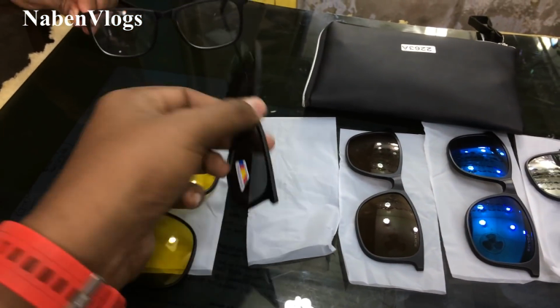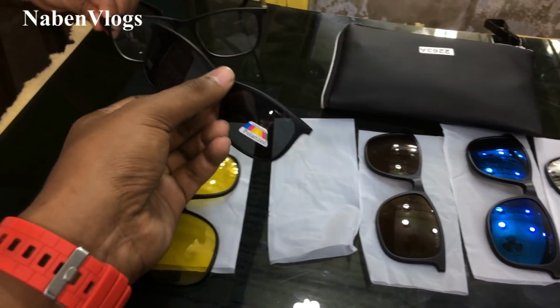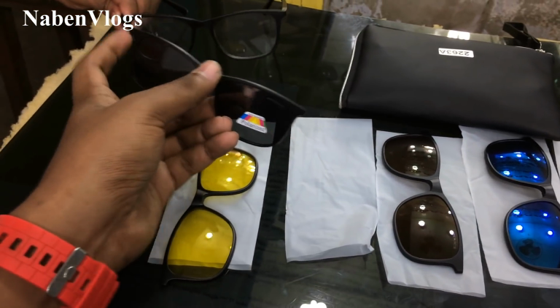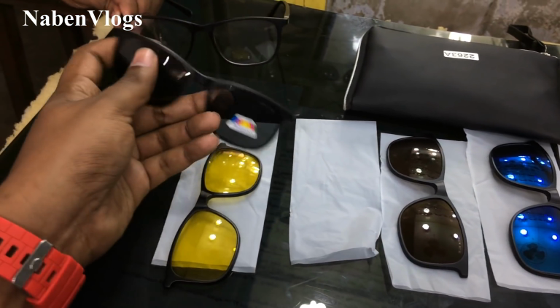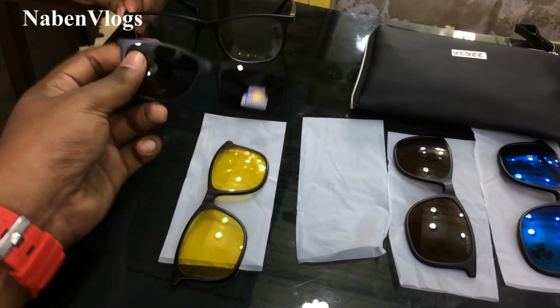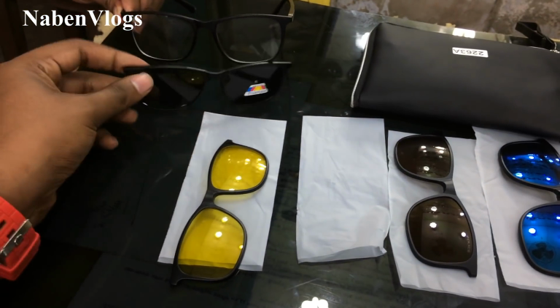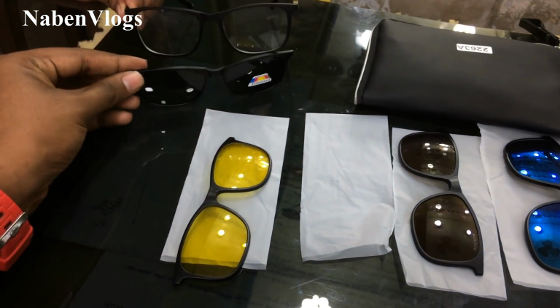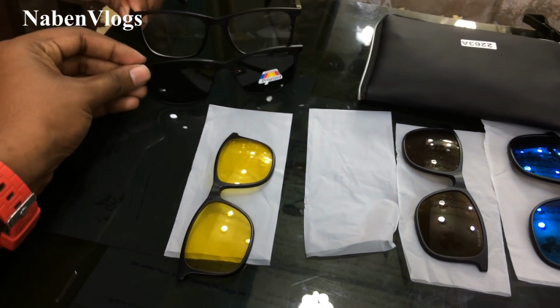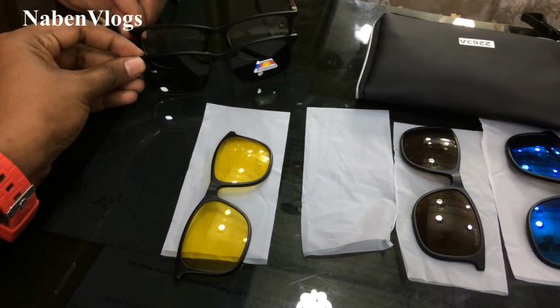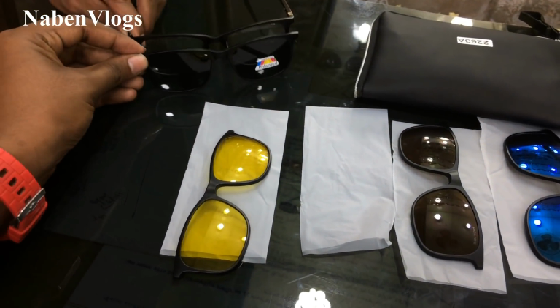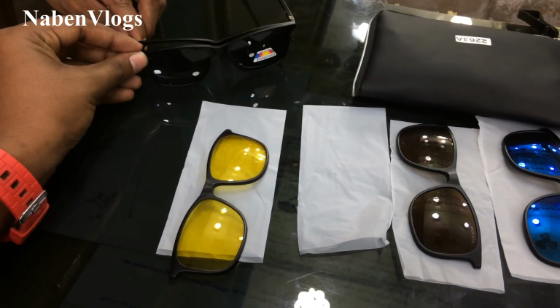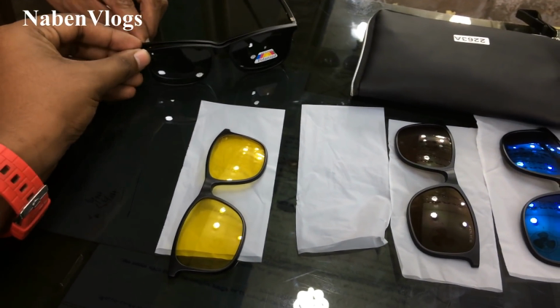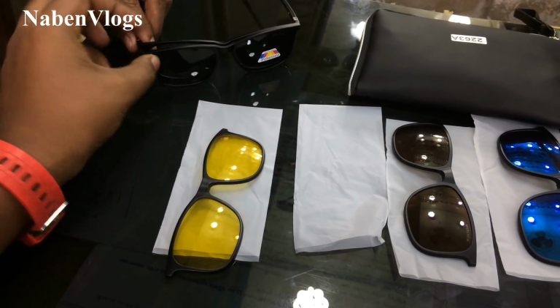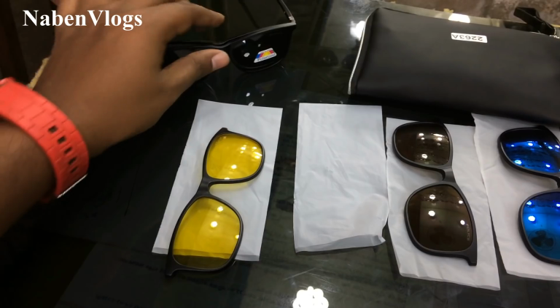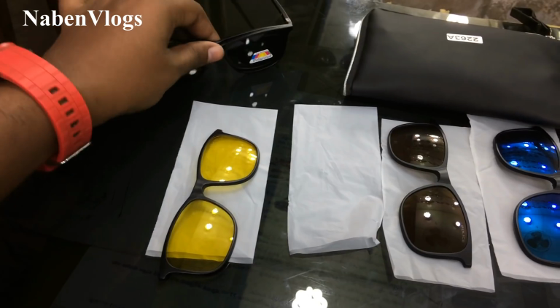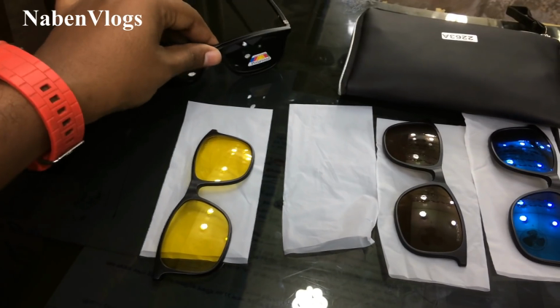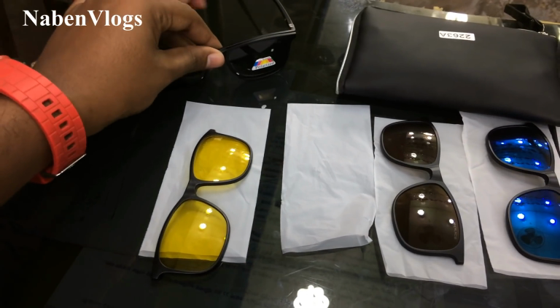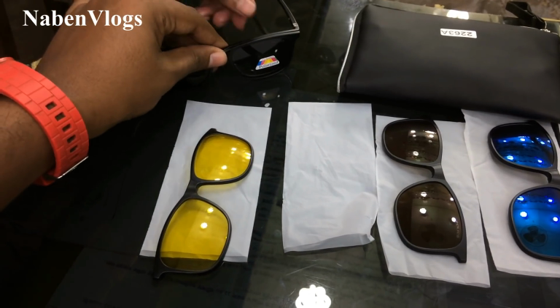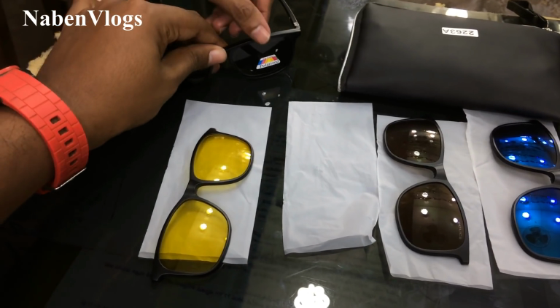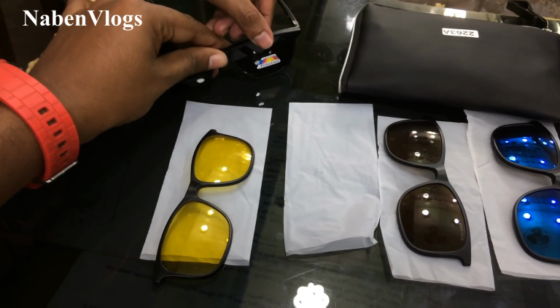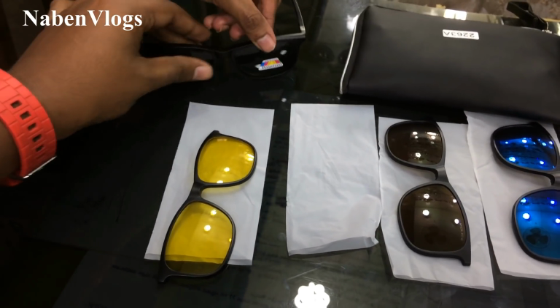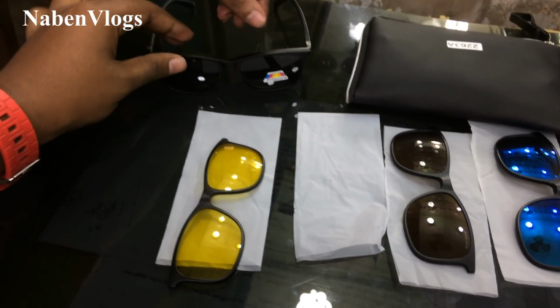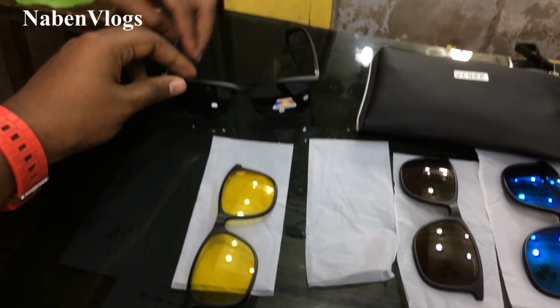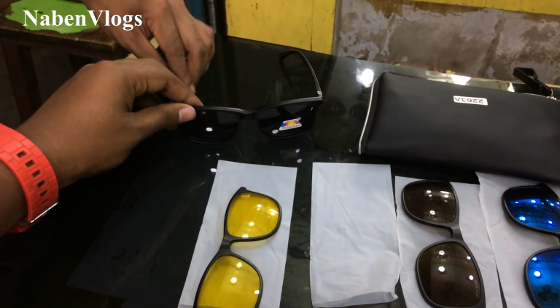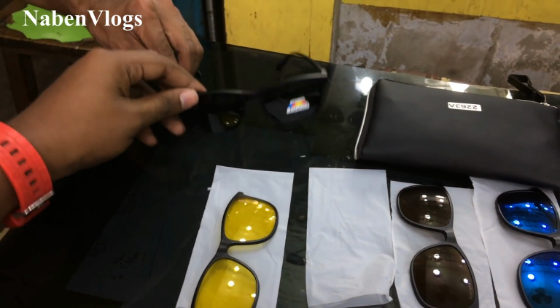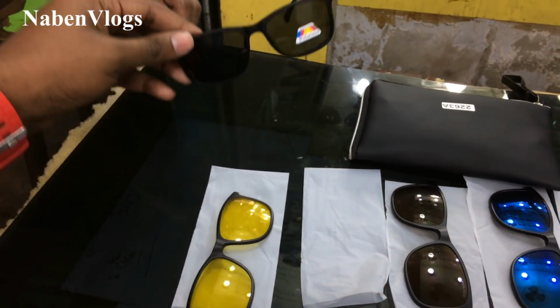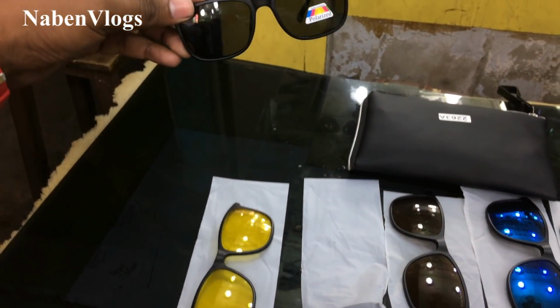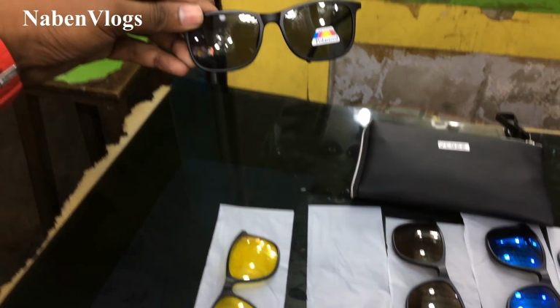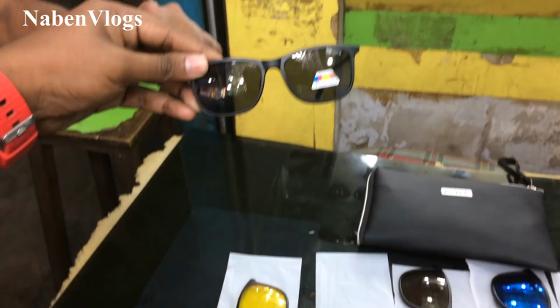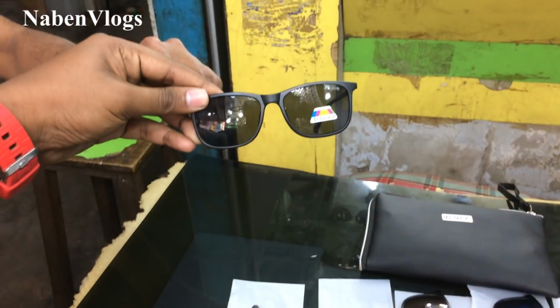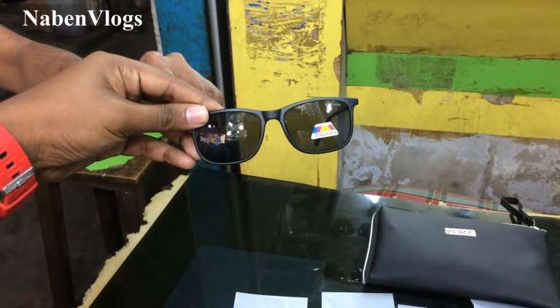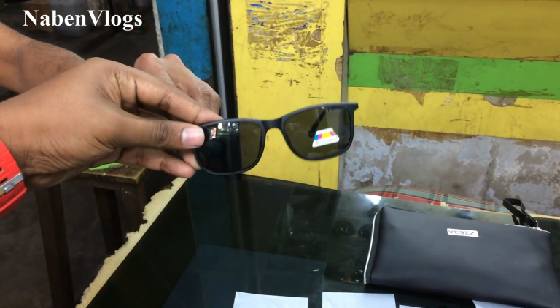You always add your brightness to your power. It's a very beautiful color. This is a black color.